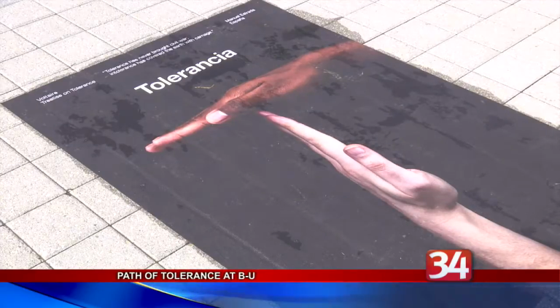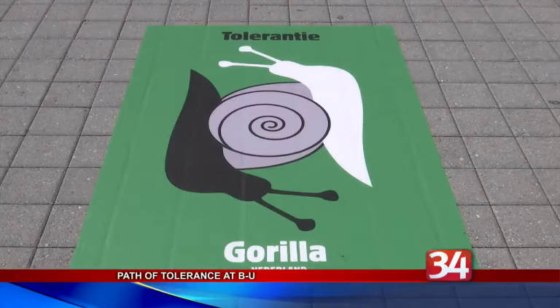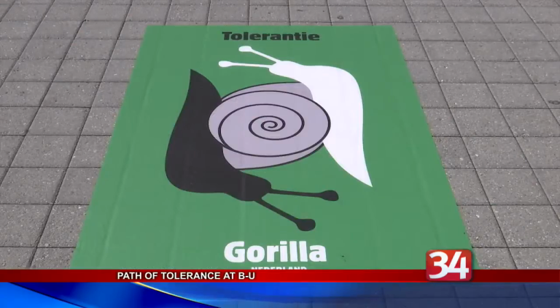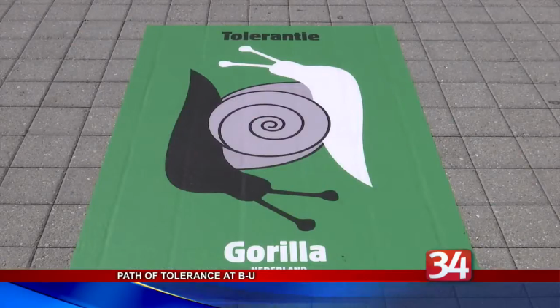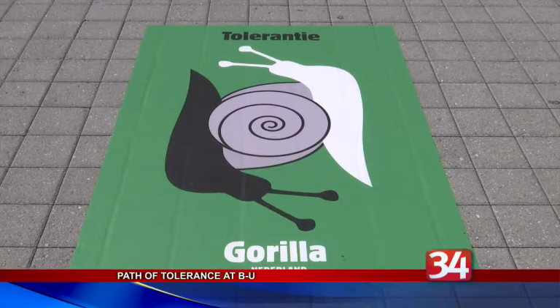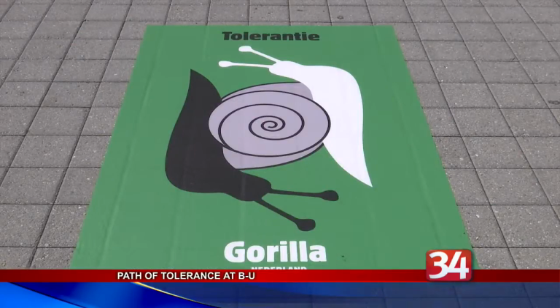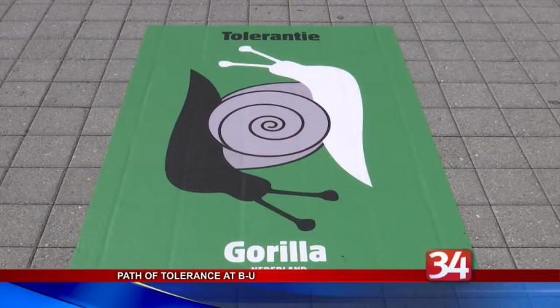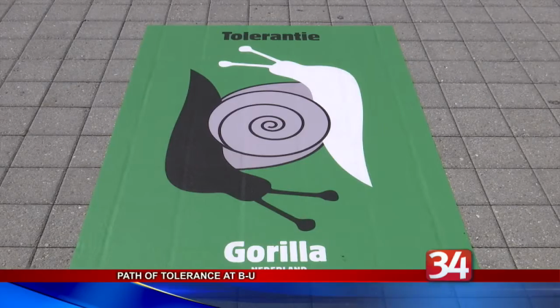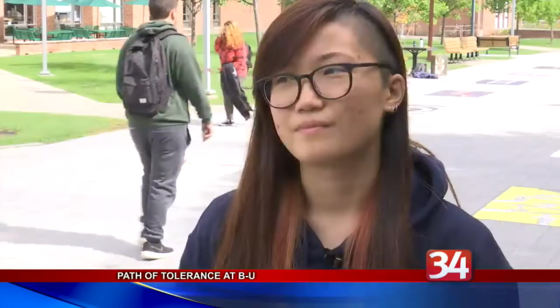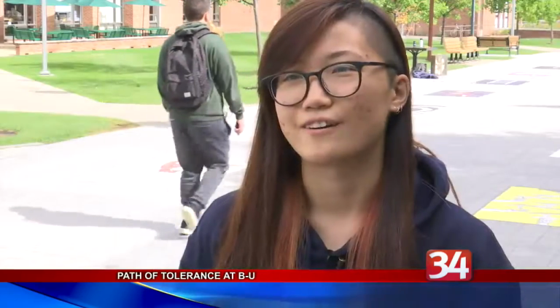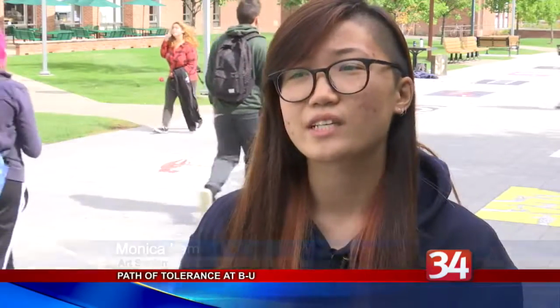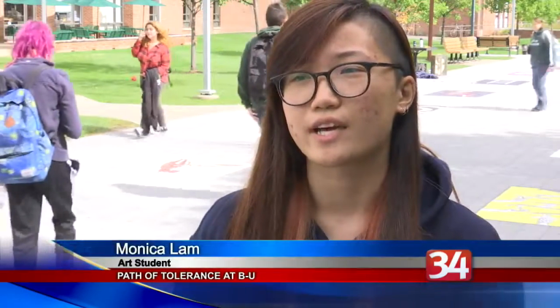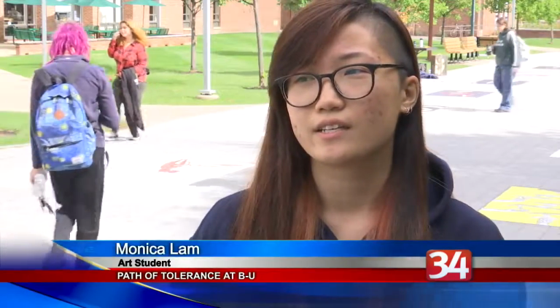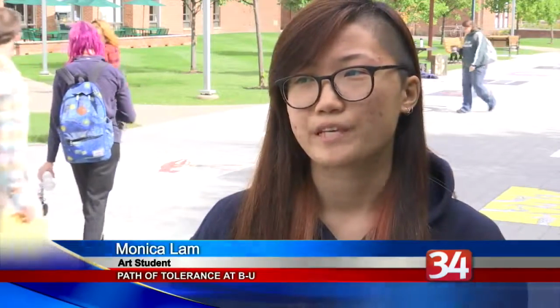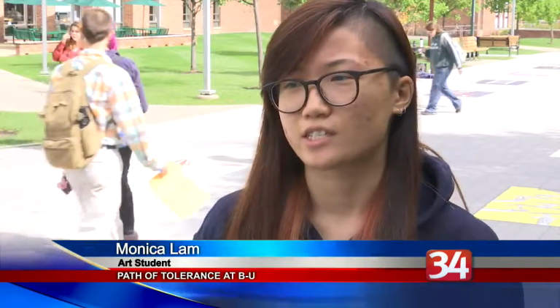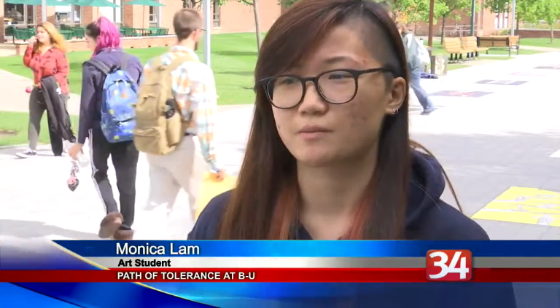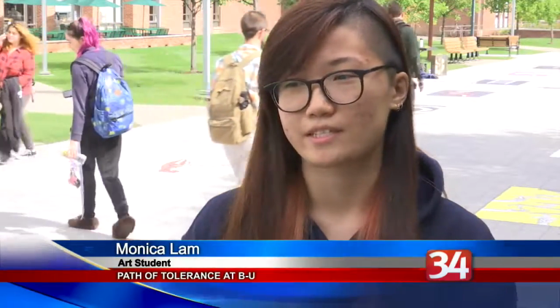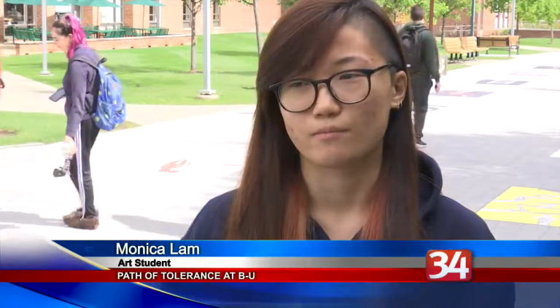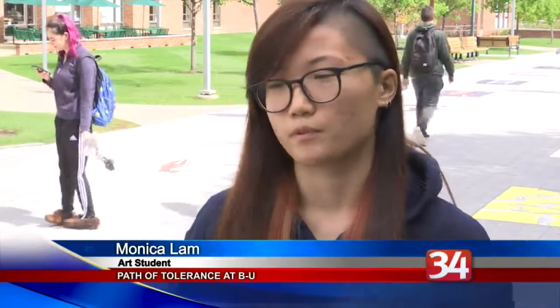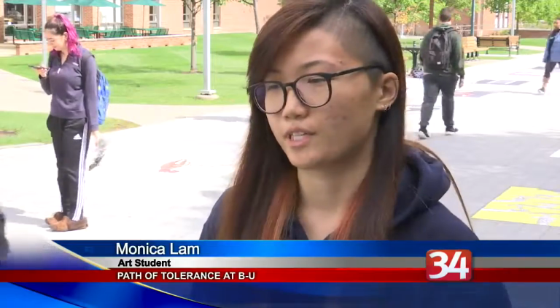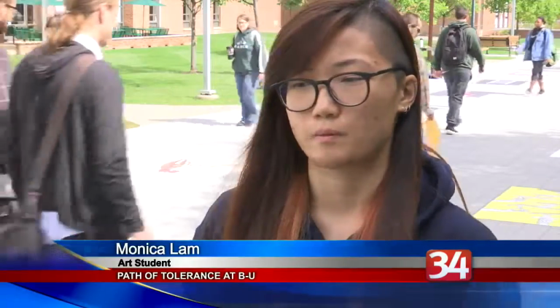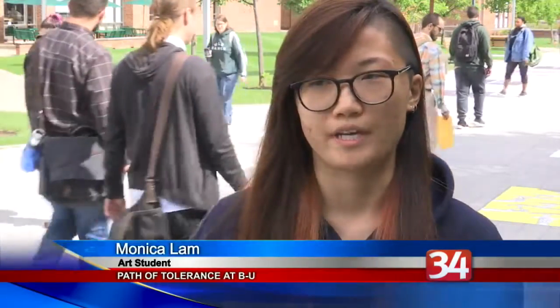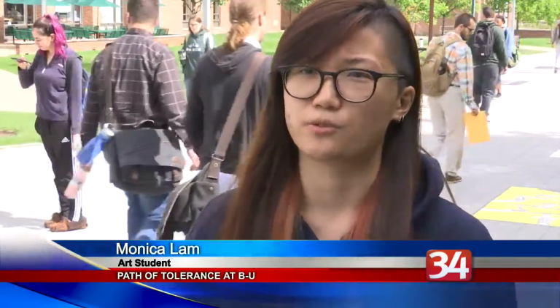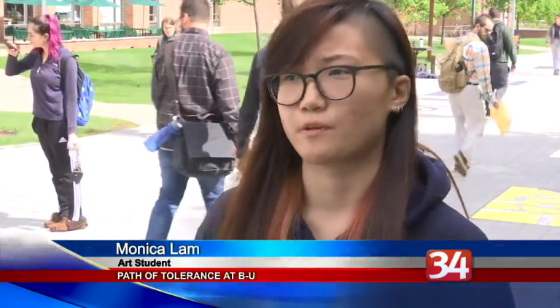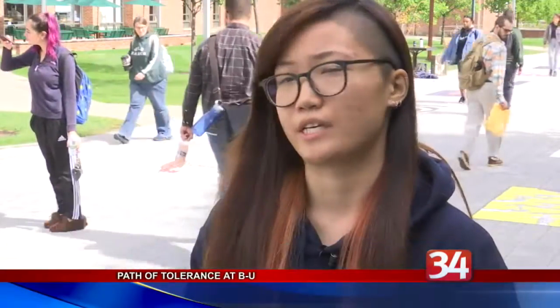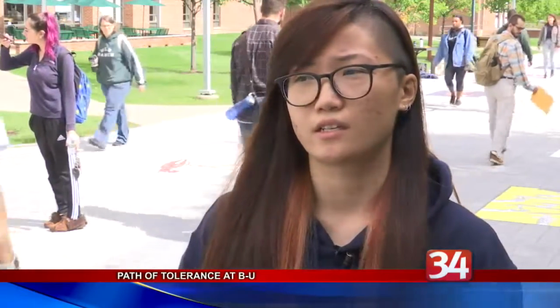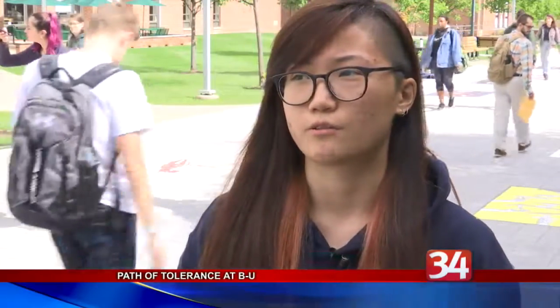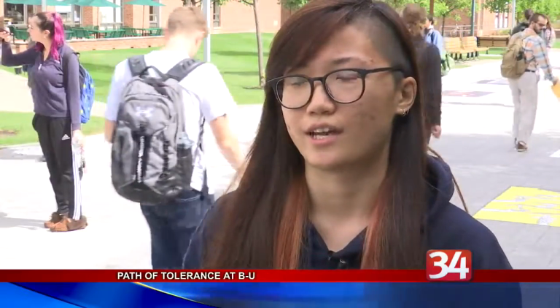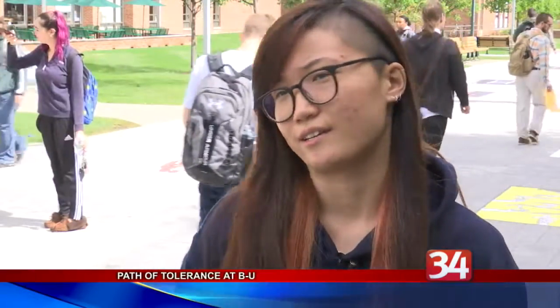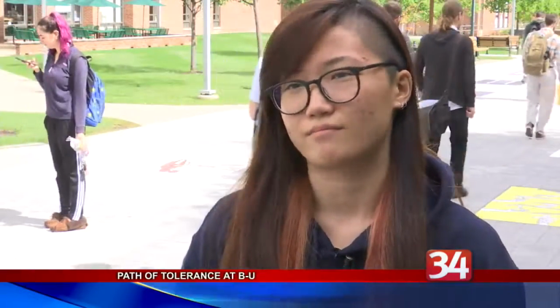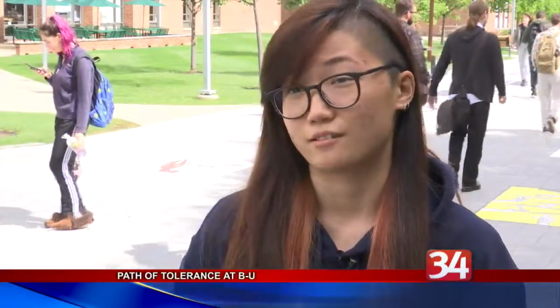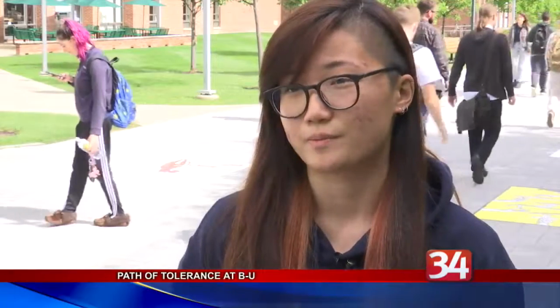Art major and senior Monica Lamb helped with the installation. She noted: "I definitely agree that being in such a public space, more people will notice it, more people will pay attention to it, as opposed to being closed in a gallery, so to speak."